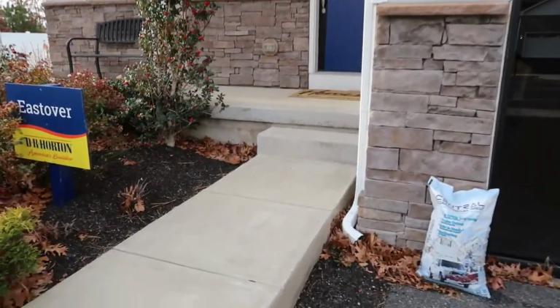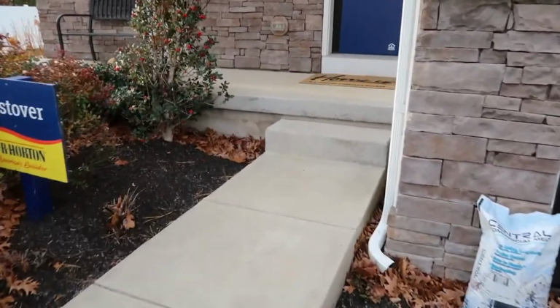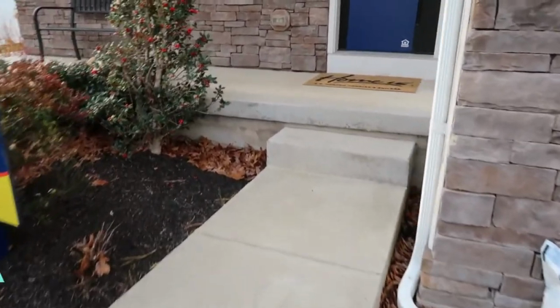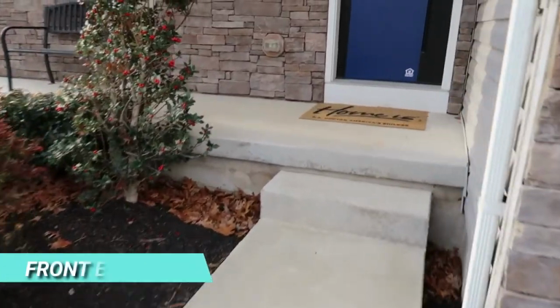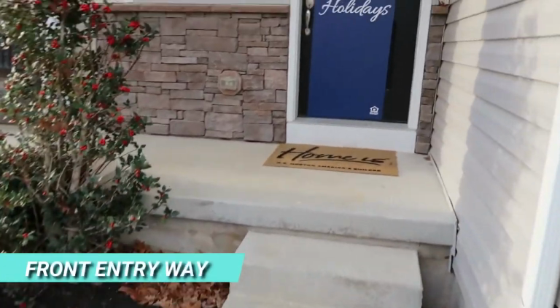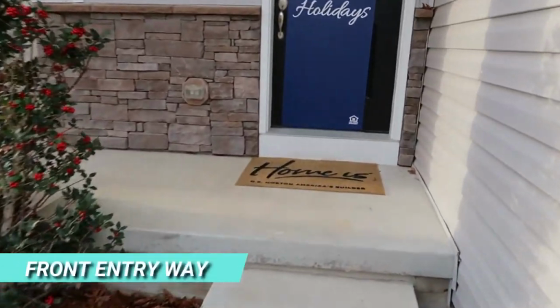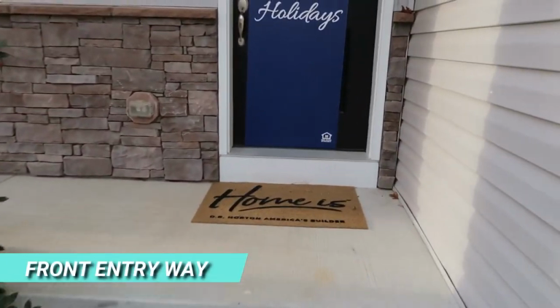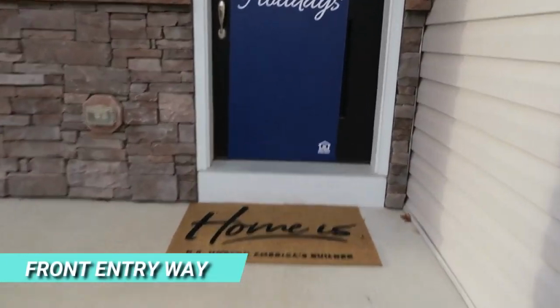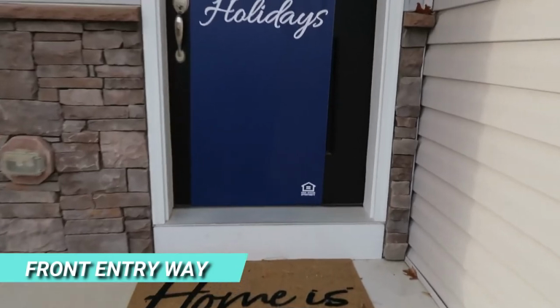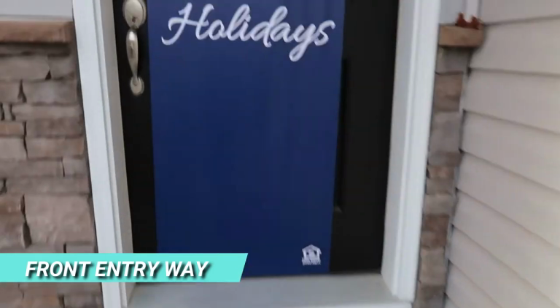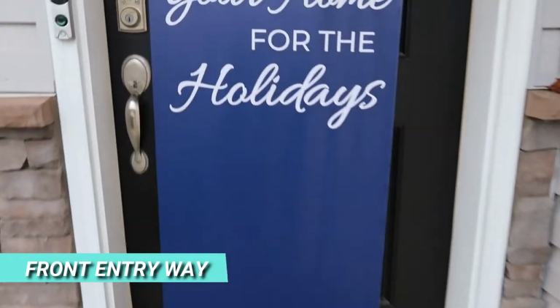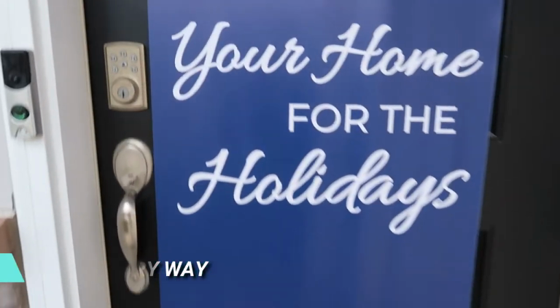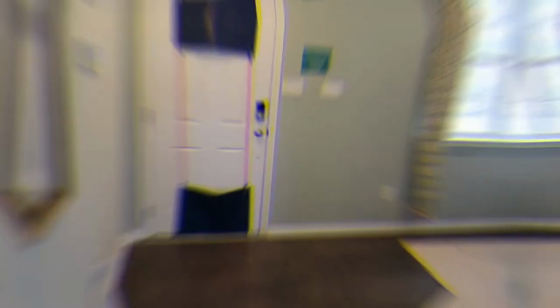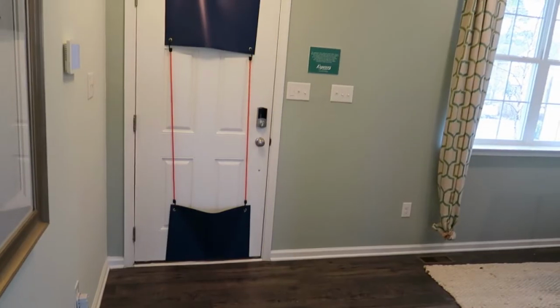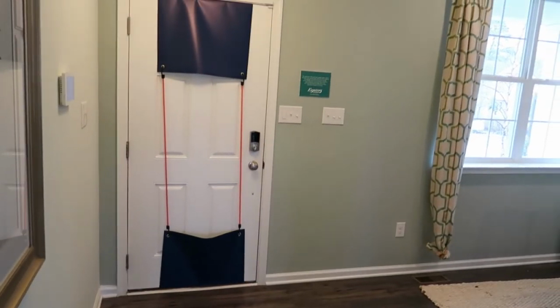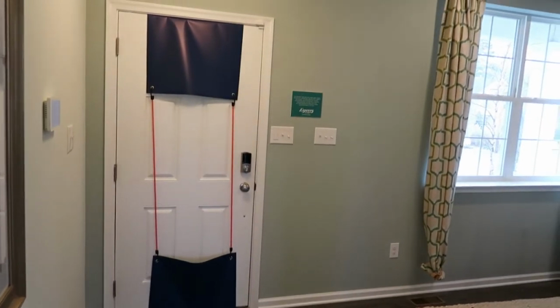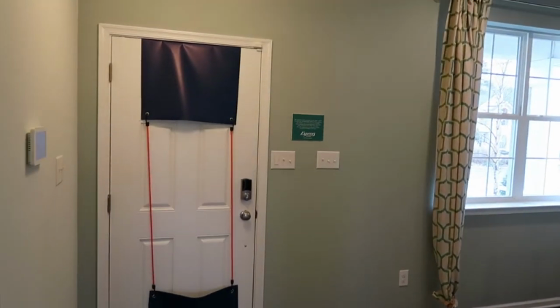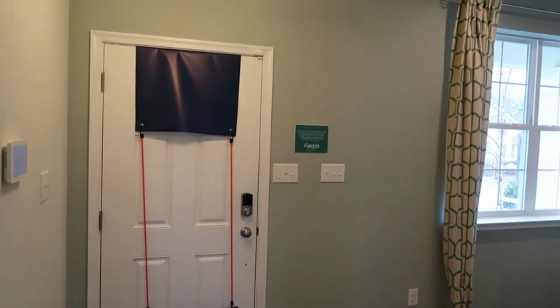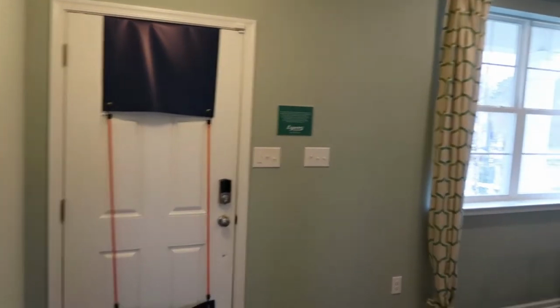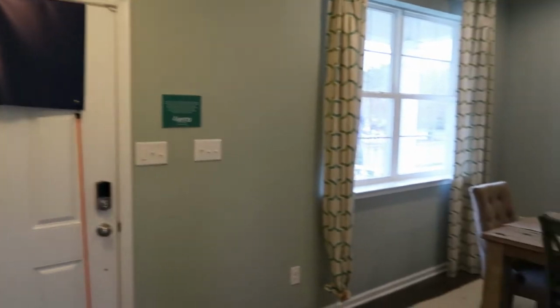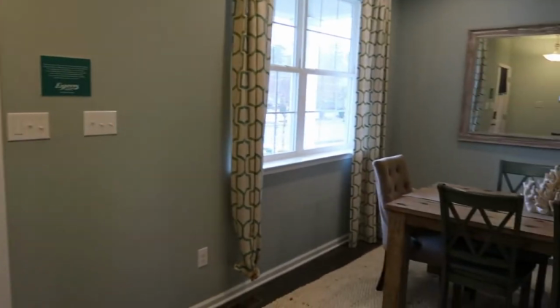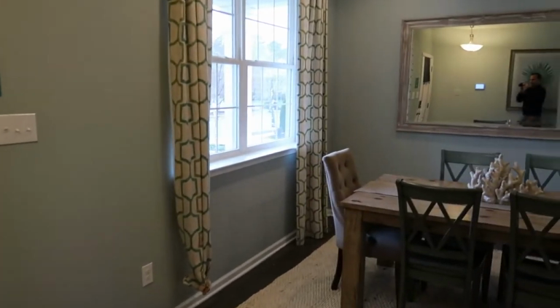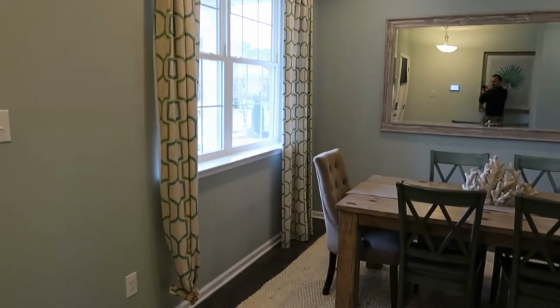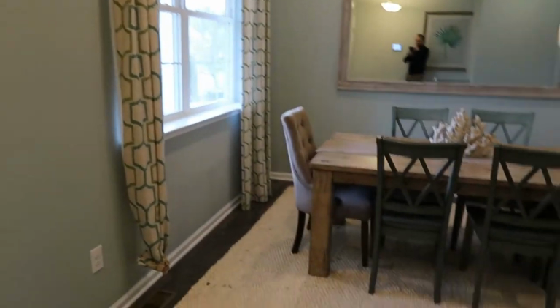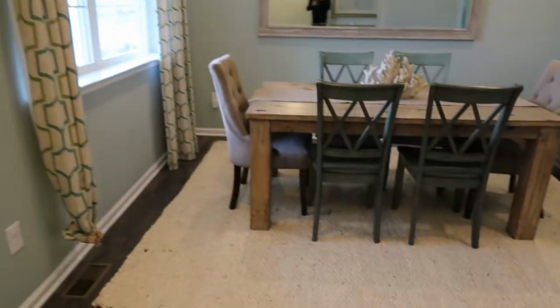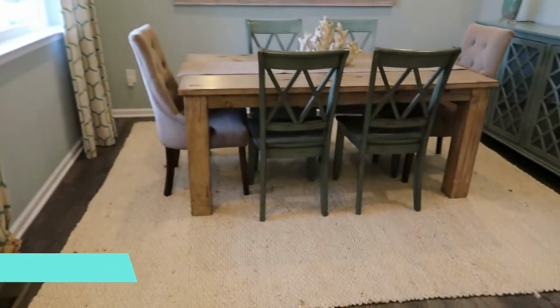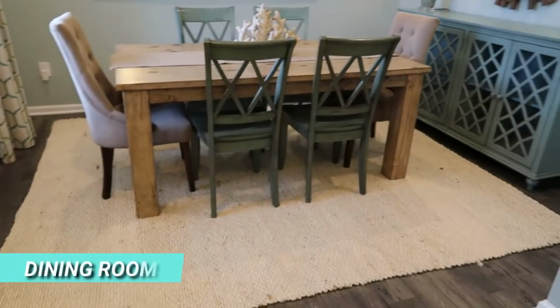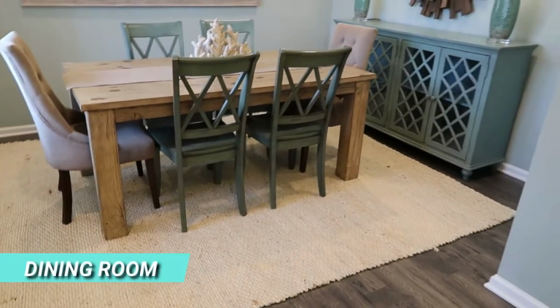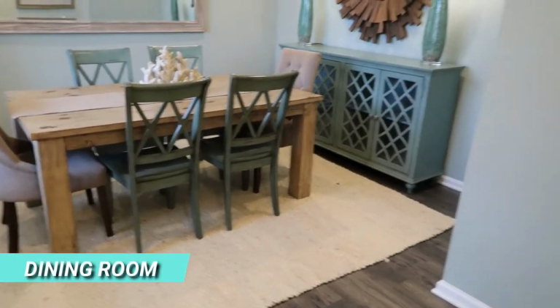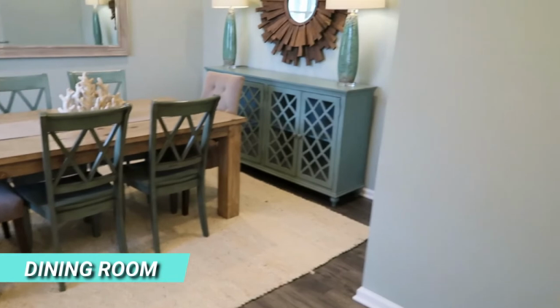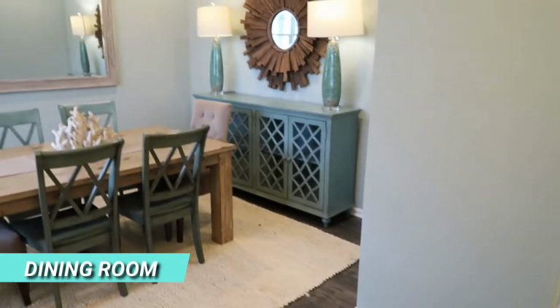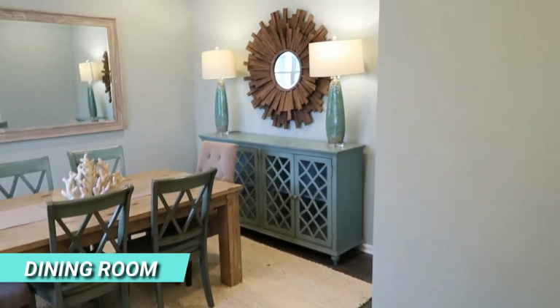Eastover model home, Ocean Acres — let's go. Coming into the Eastover model right here at the front door, we have a flex room. I'm going to use this as a dining room or living room area.